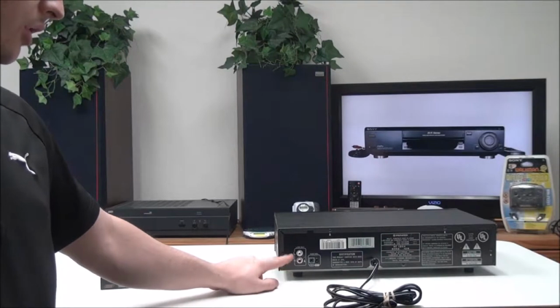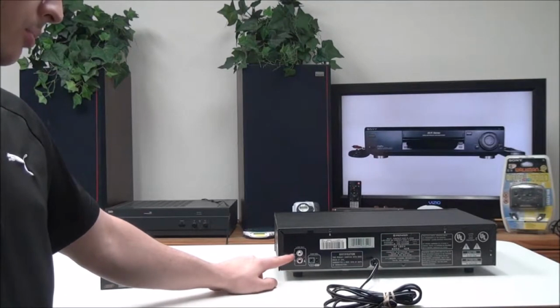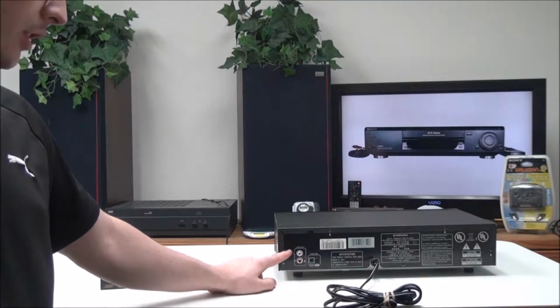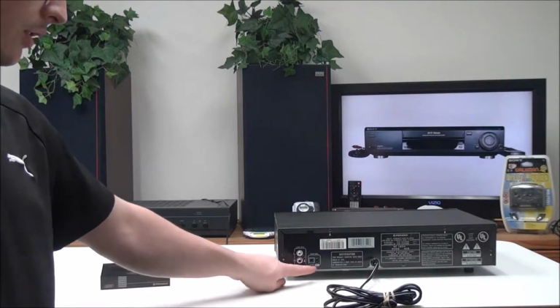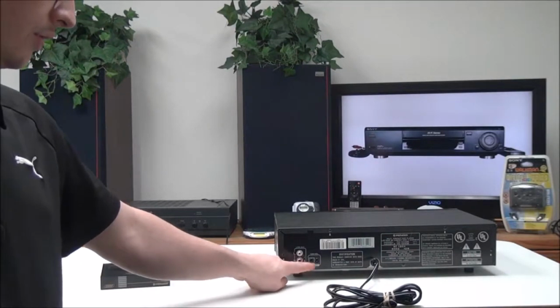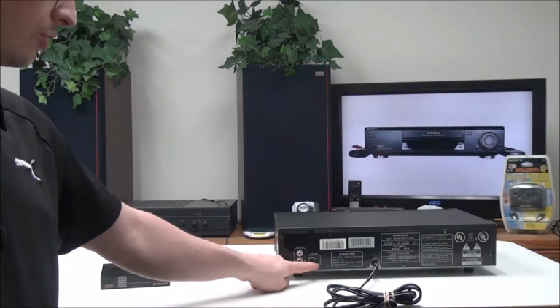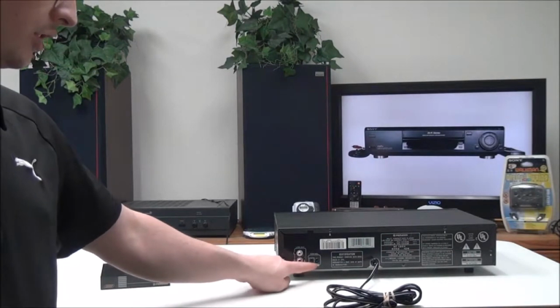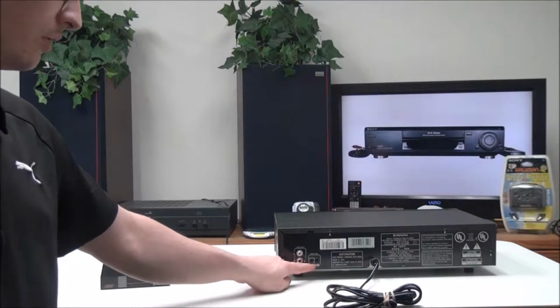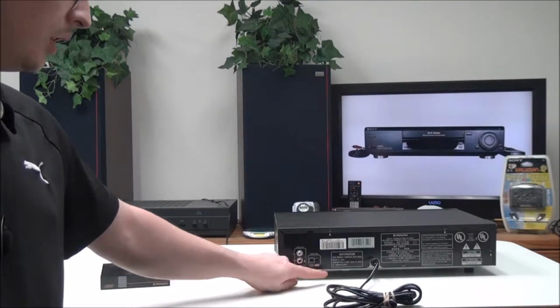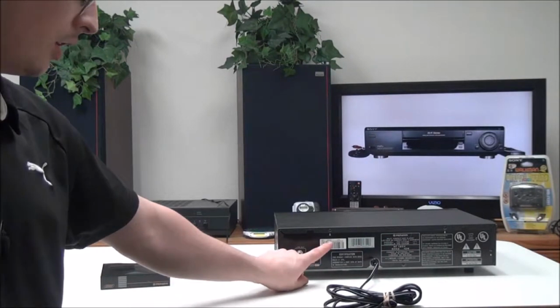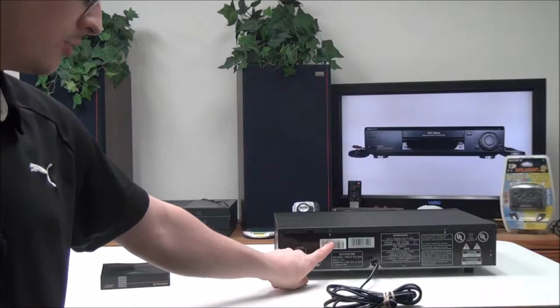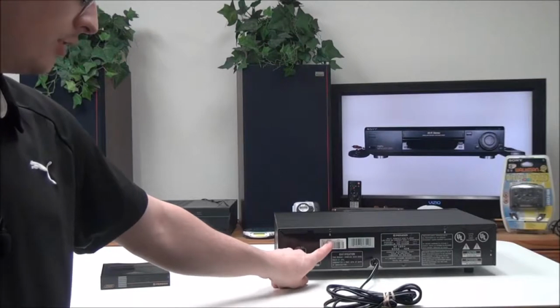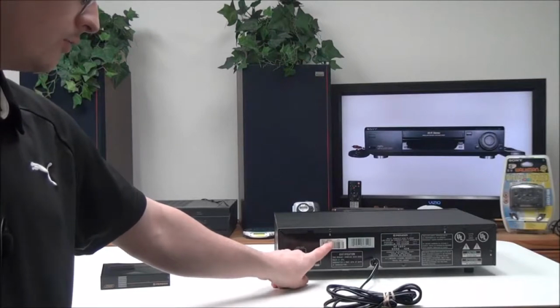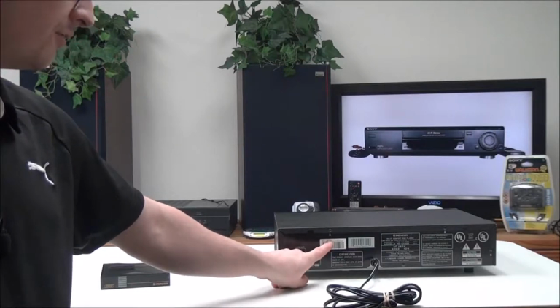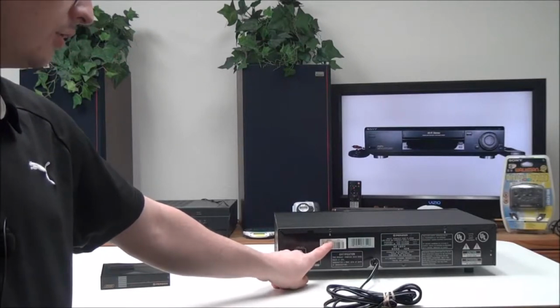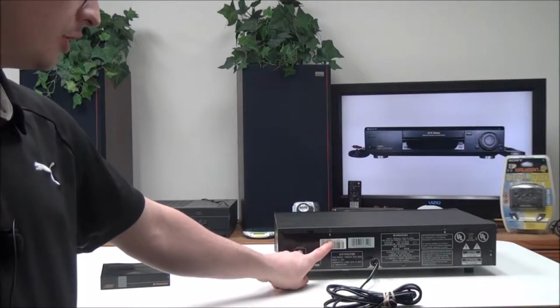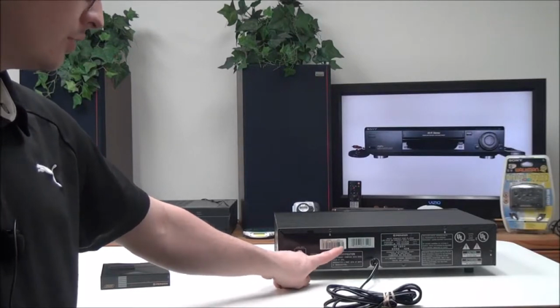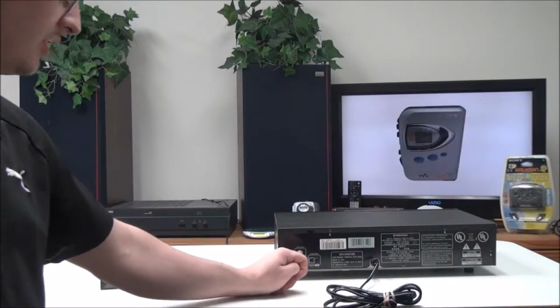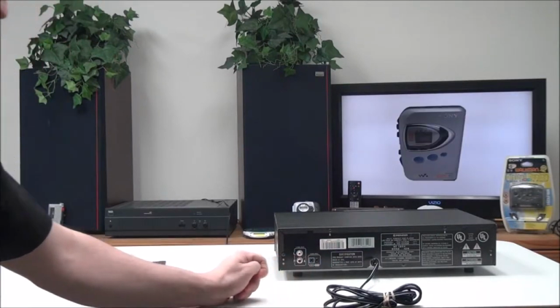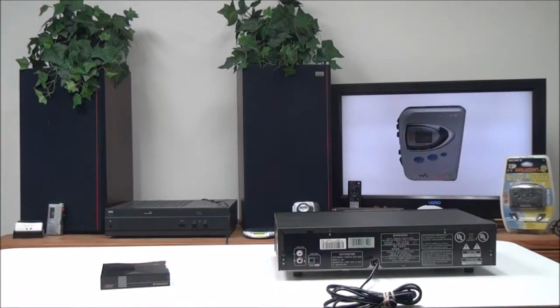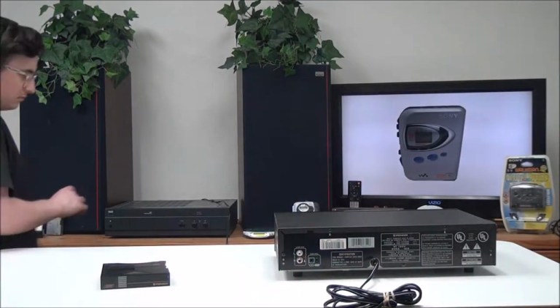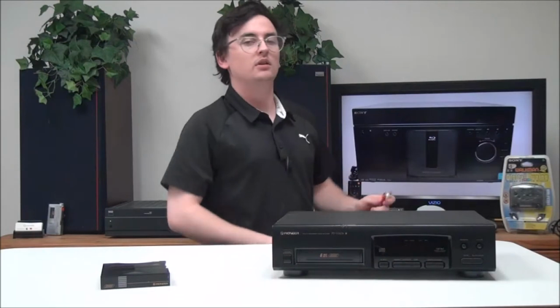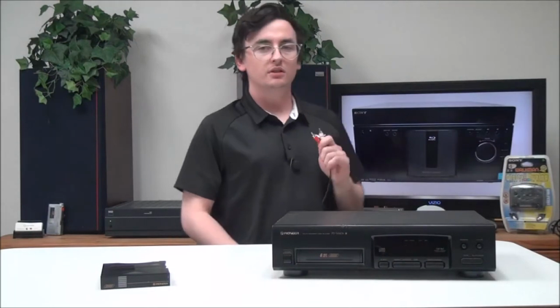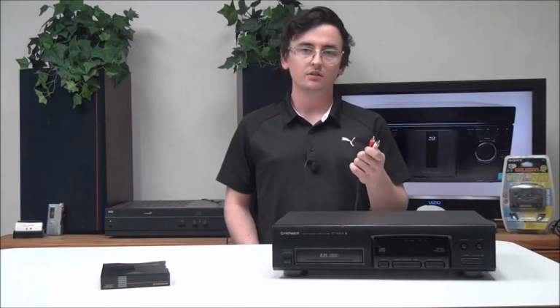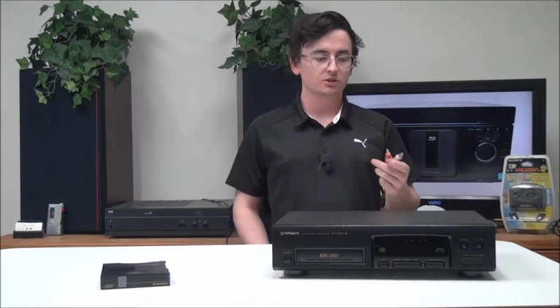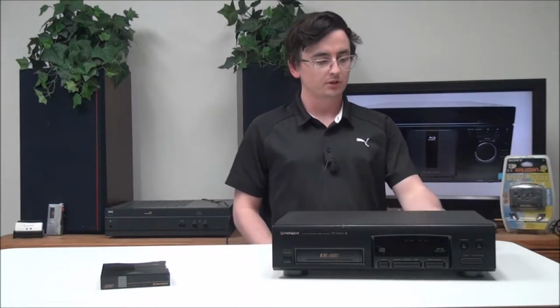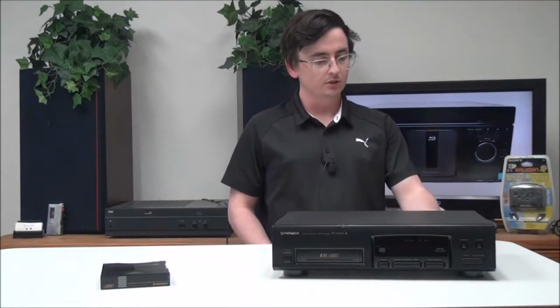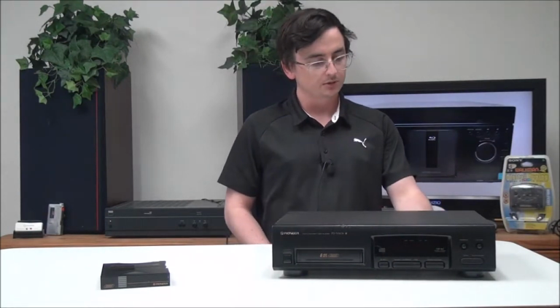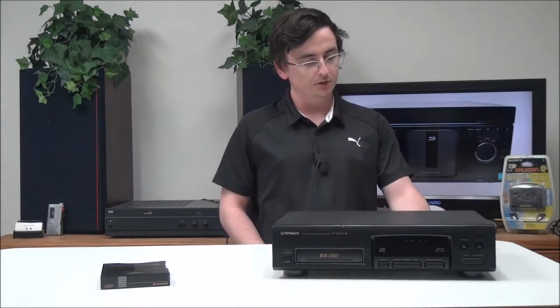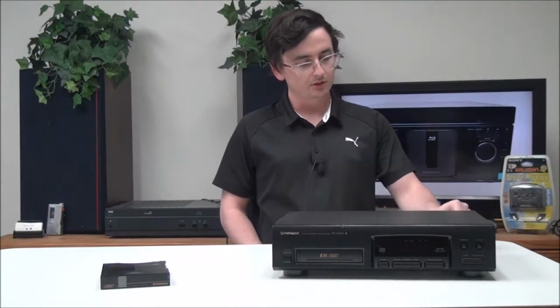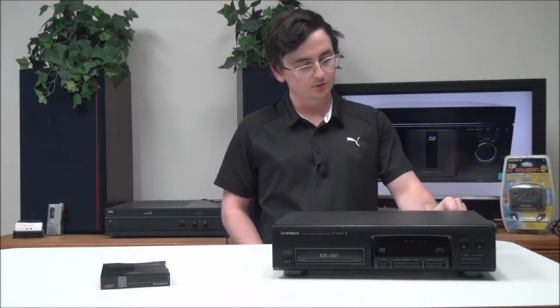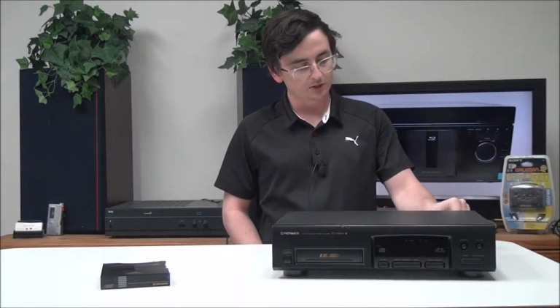...audio output right here, and then you have your control in and out. This particular one was manufactured in March of 1998.